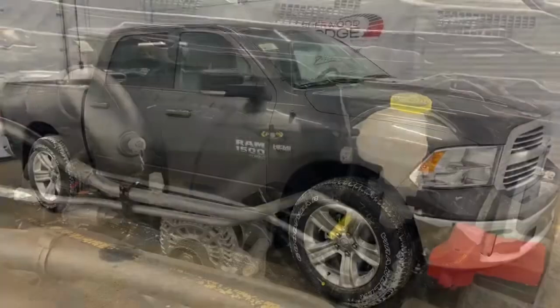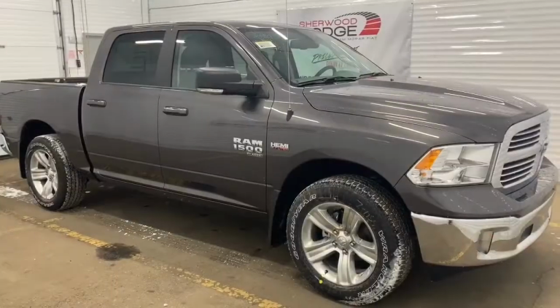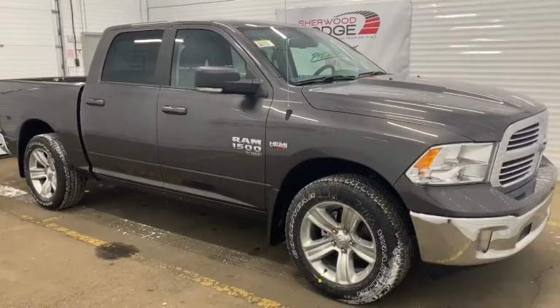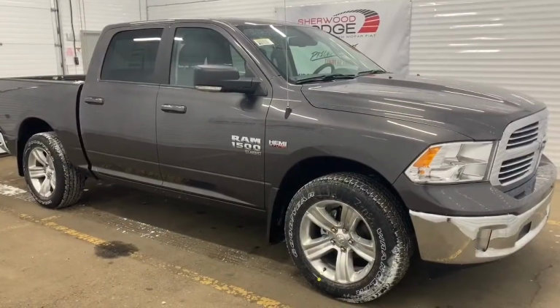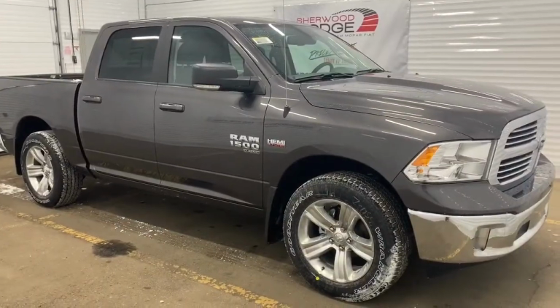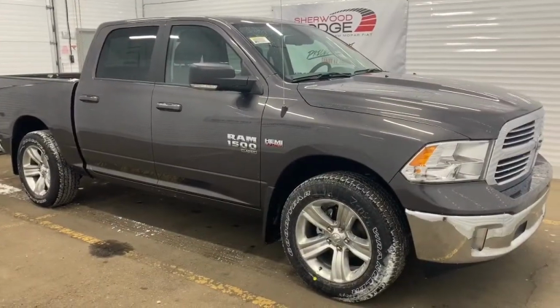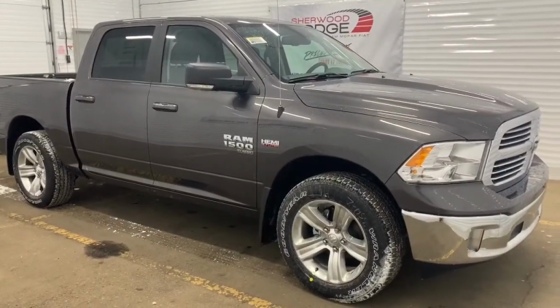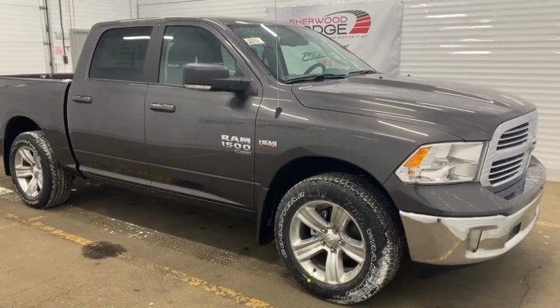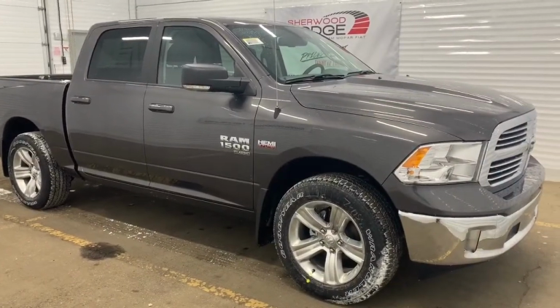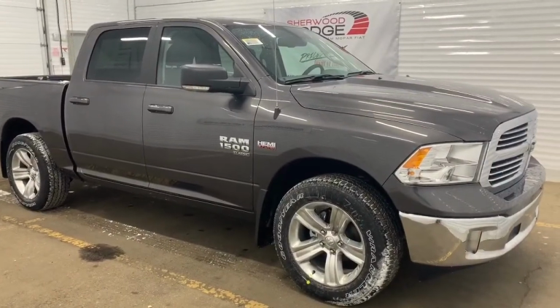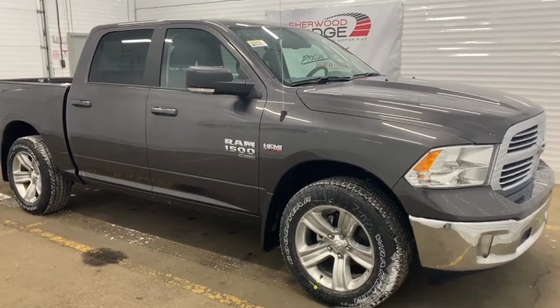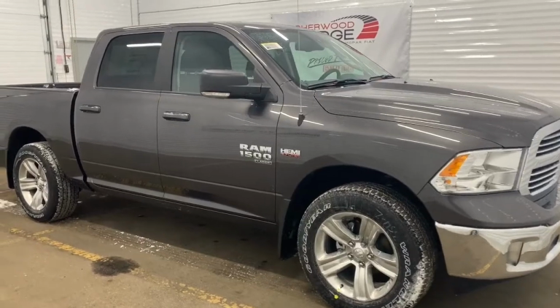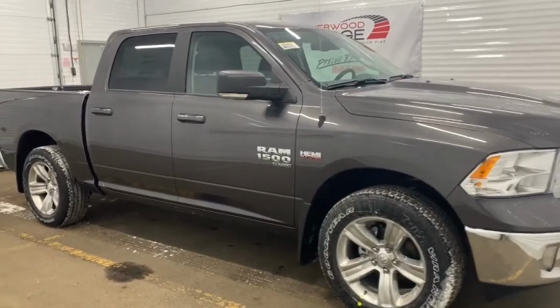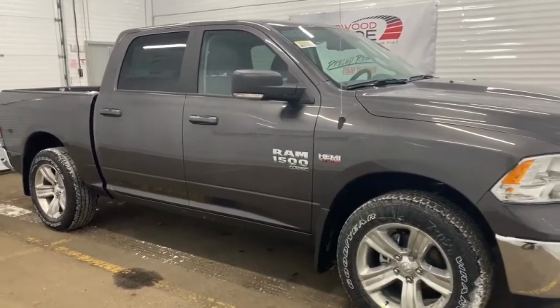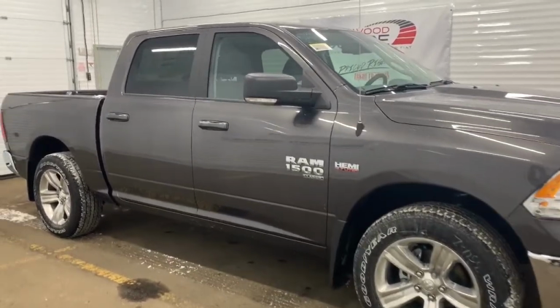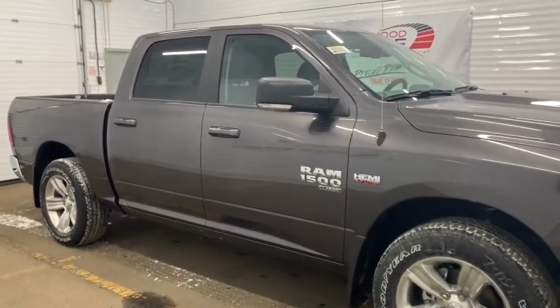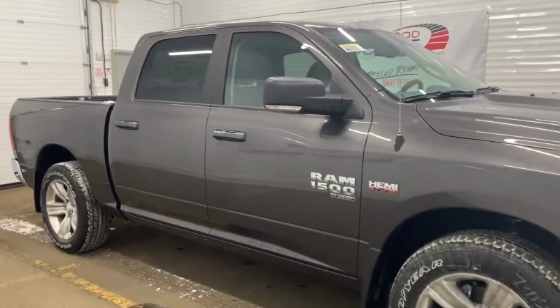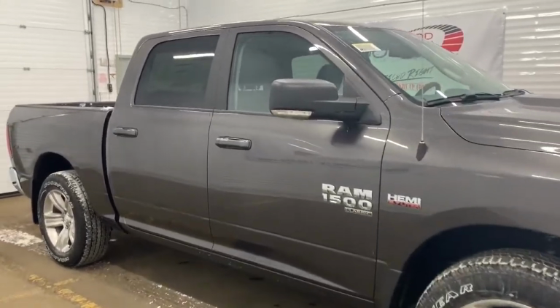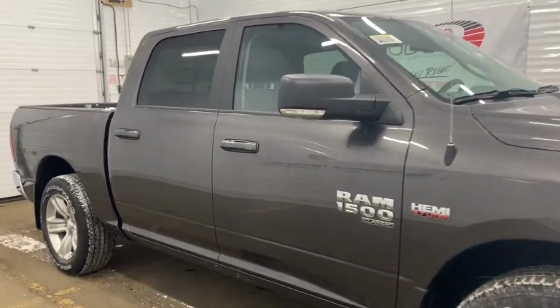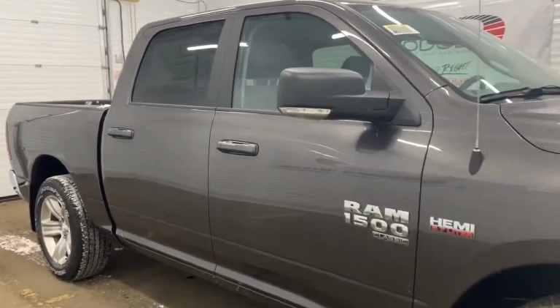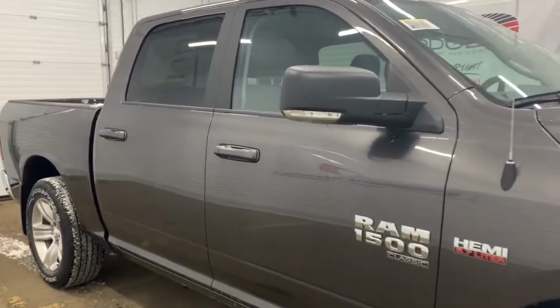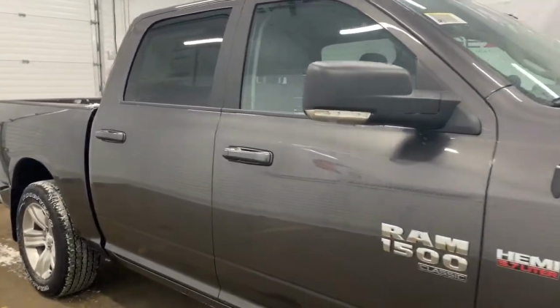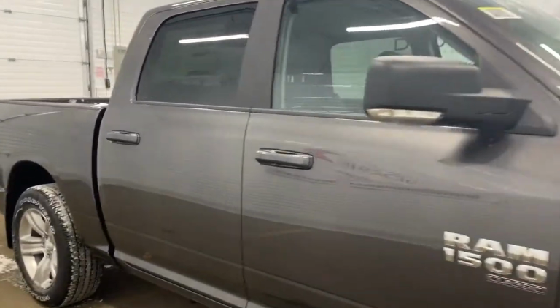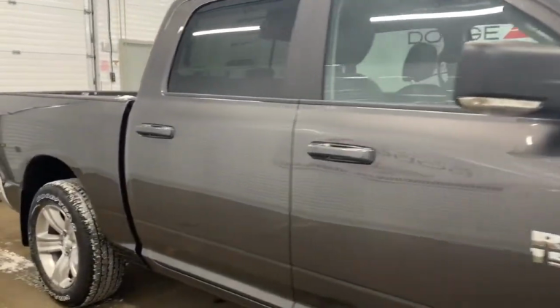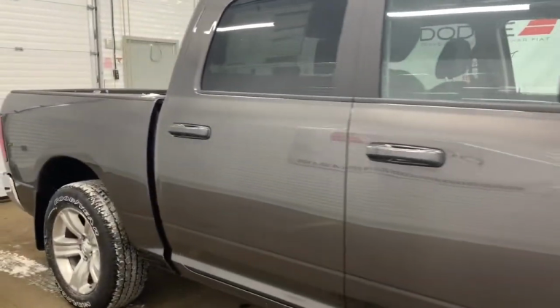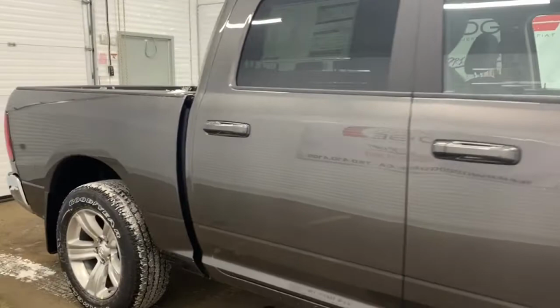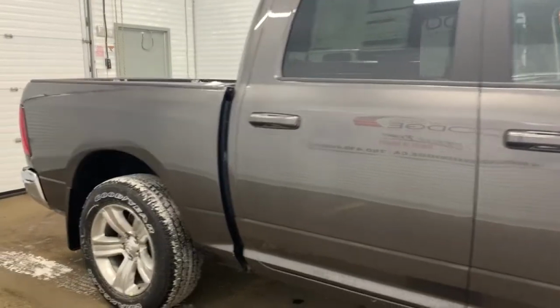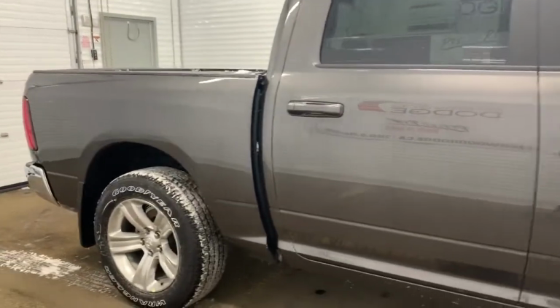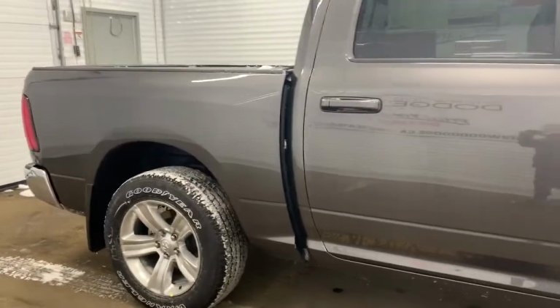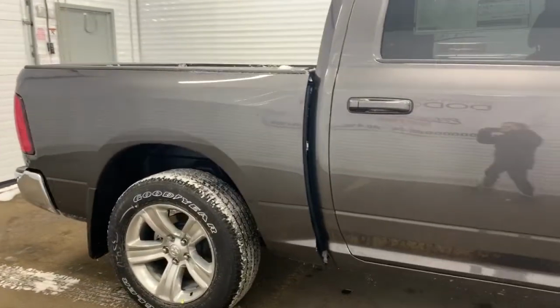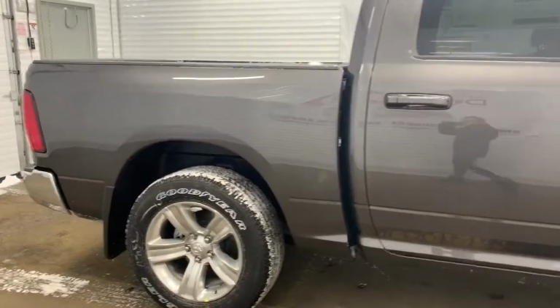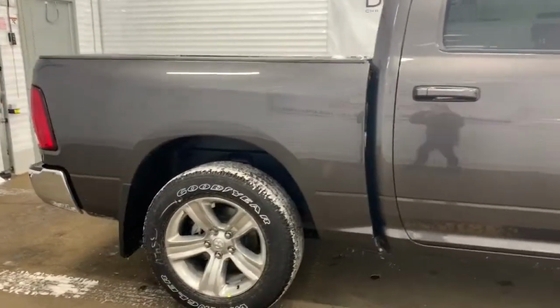Moving down this 1500, it comes with 20-inch polished aluminum wheels, power folding side mirrors with supplemental signals, as well as heavy-duty shock absorbers in the front and in the back.